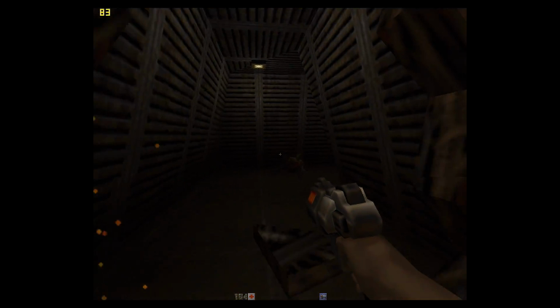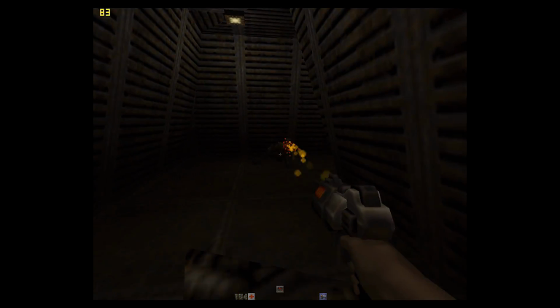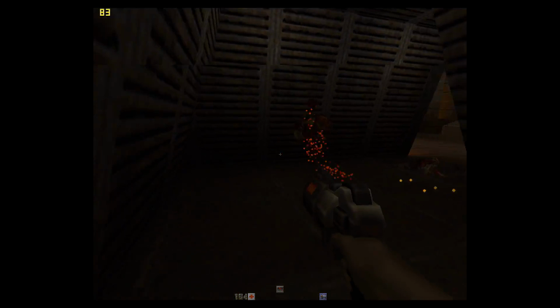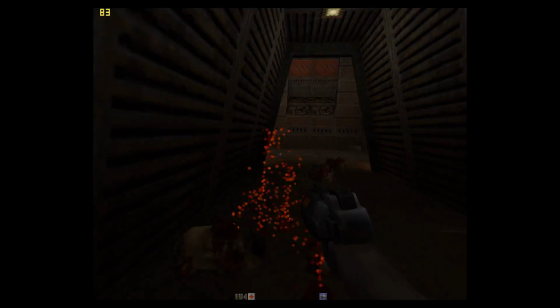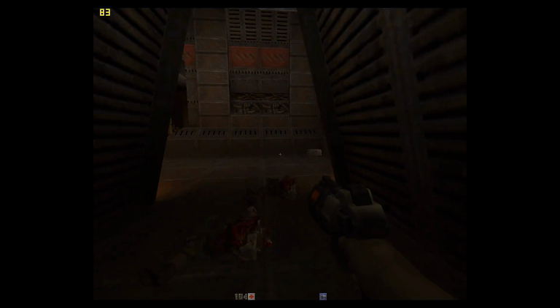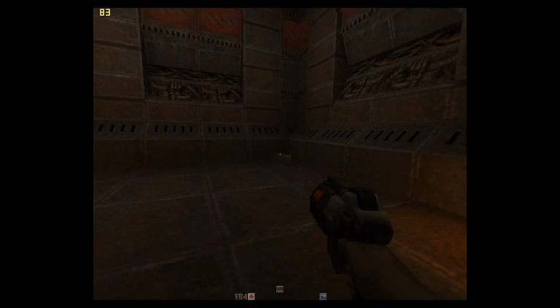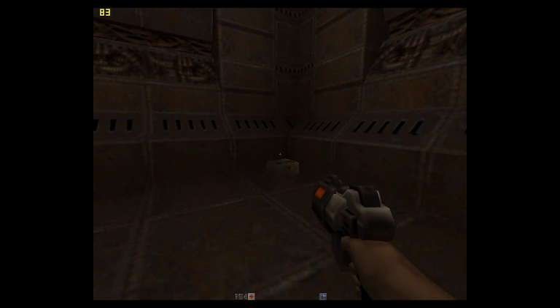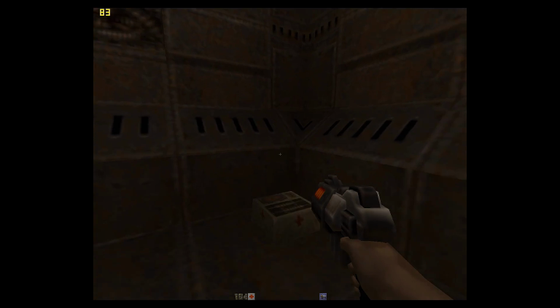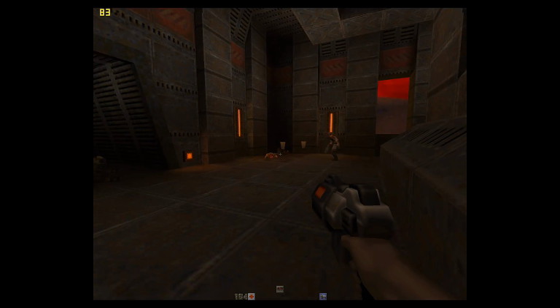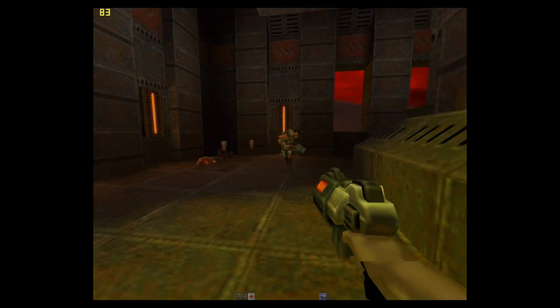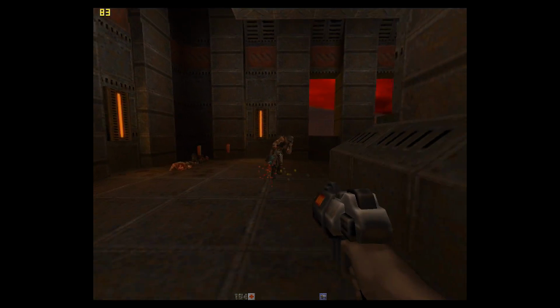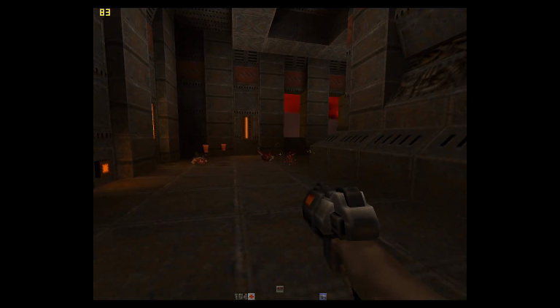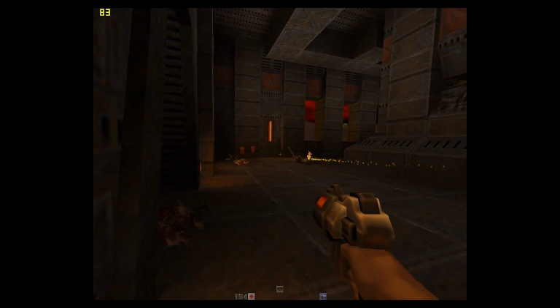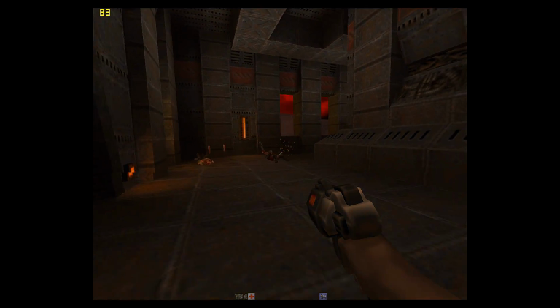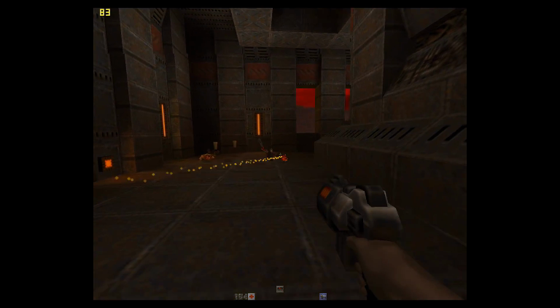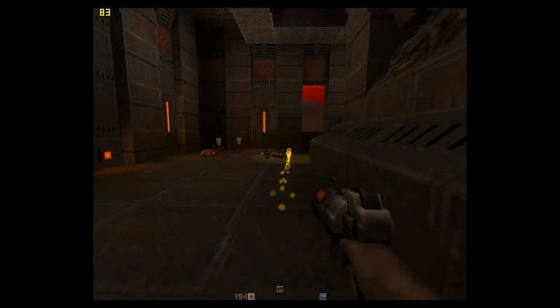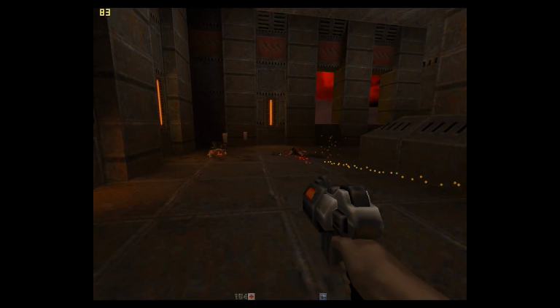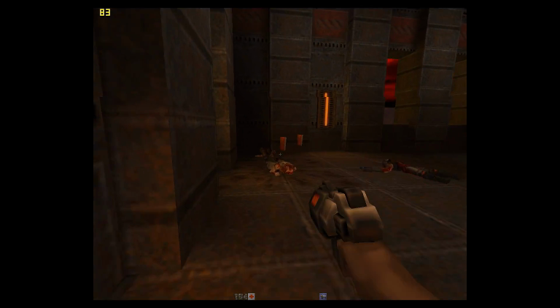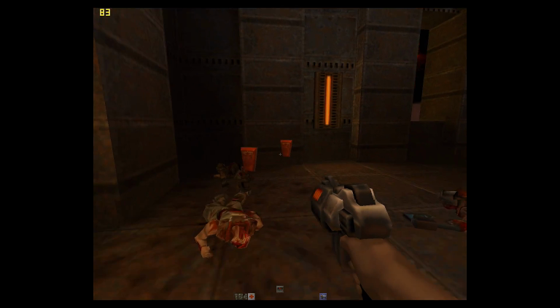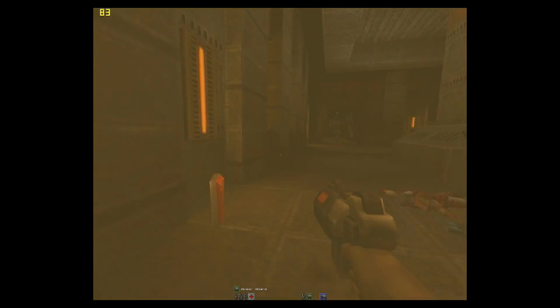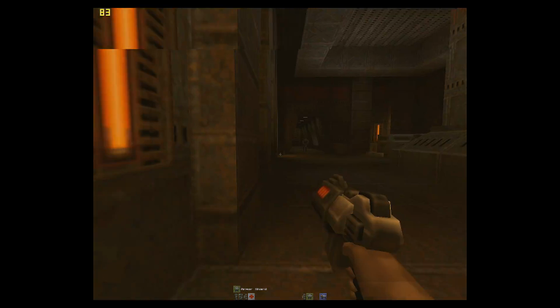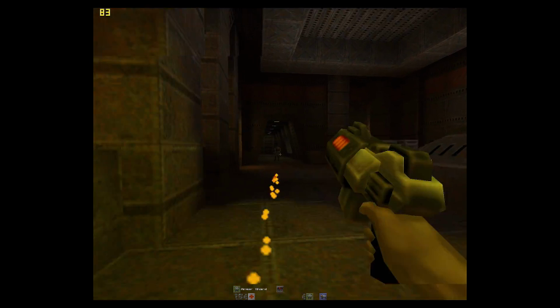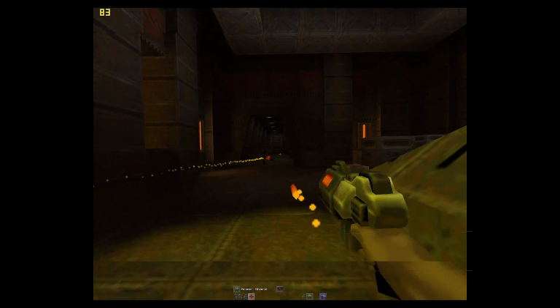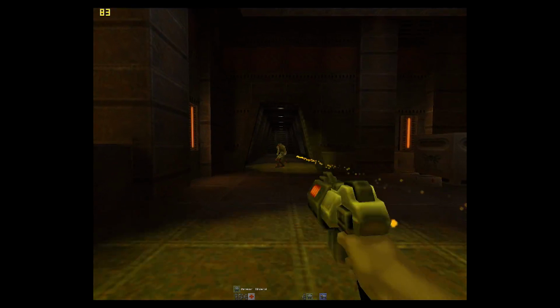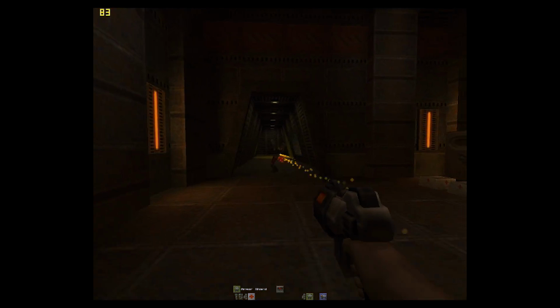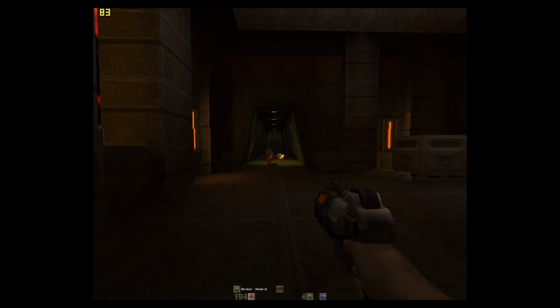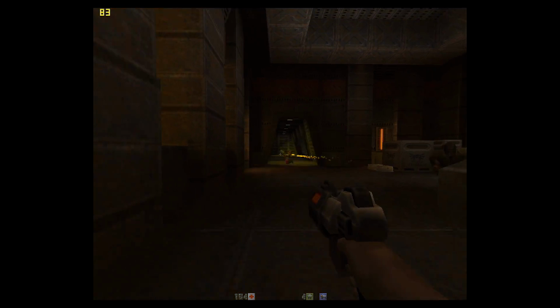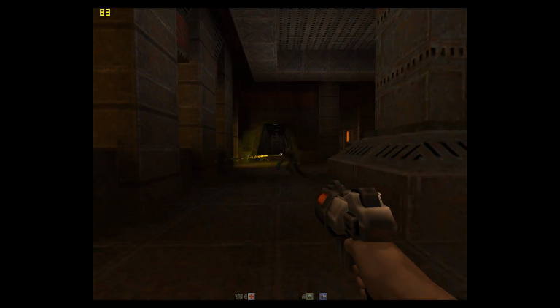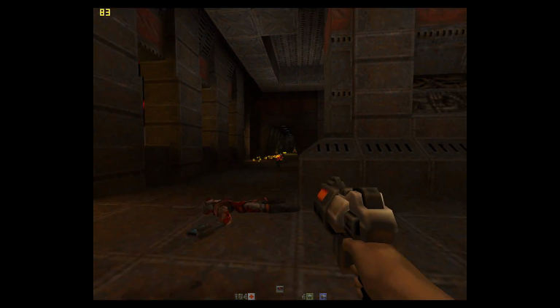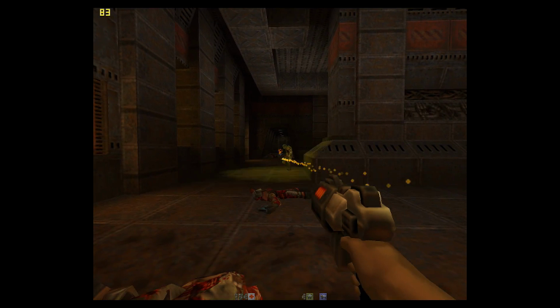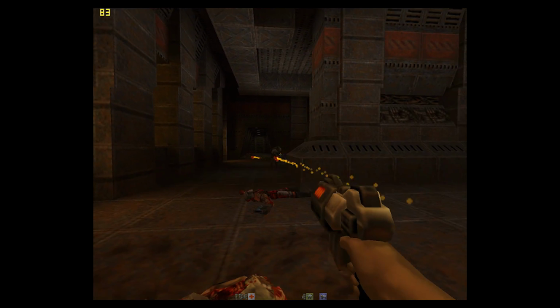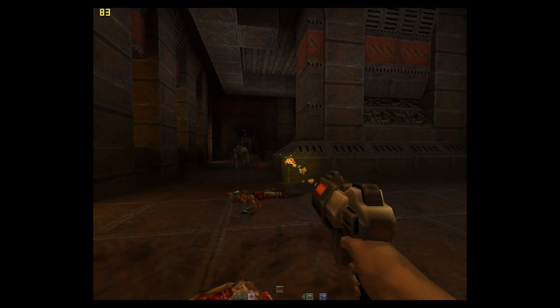Let's have a look at some Windows games. We've got Quake 2 running at 1280 by 1024 and this is very playable, just over 80 FPS. I've installed the unofficial patch because otherwise the game wouldn't actually start in Windows 10.